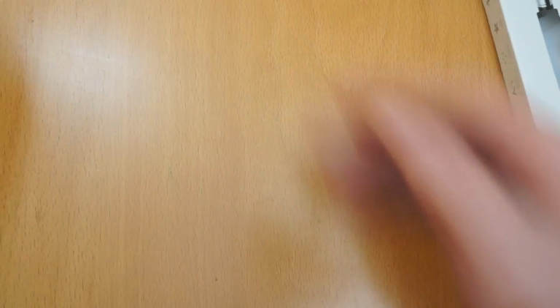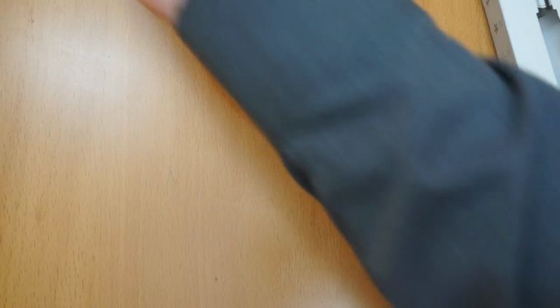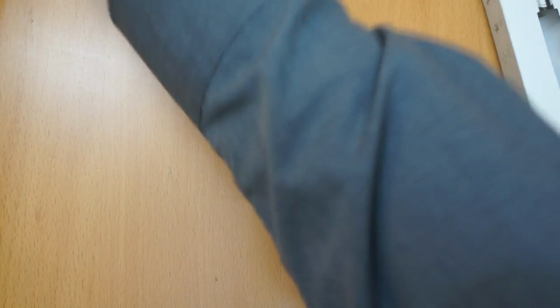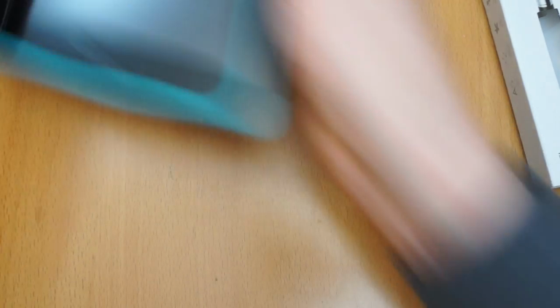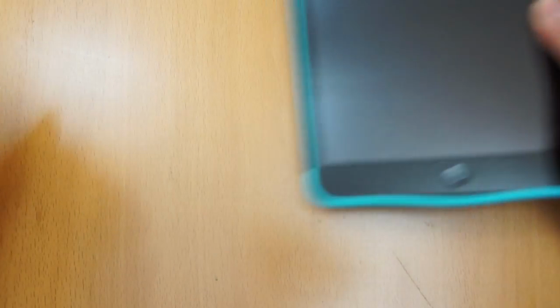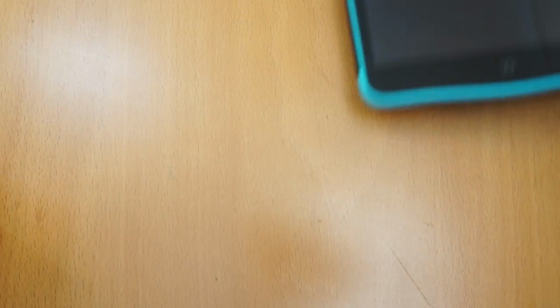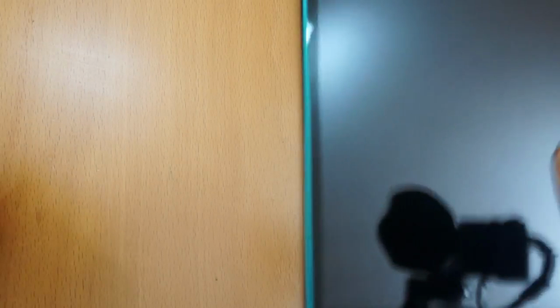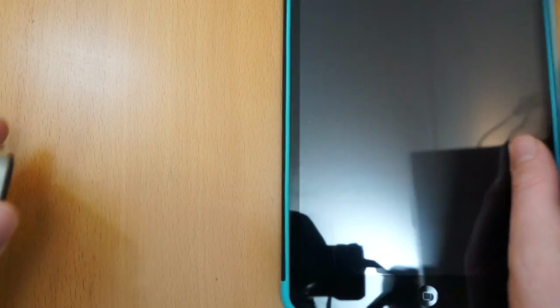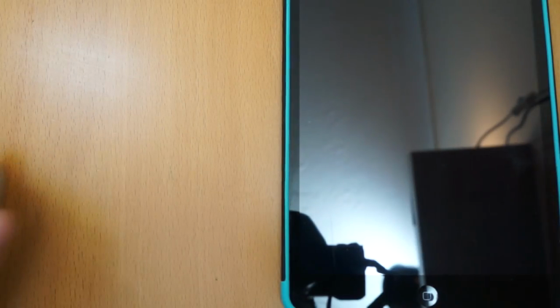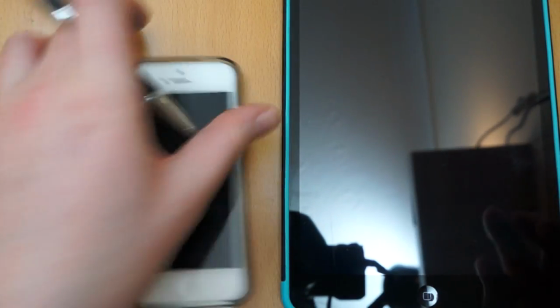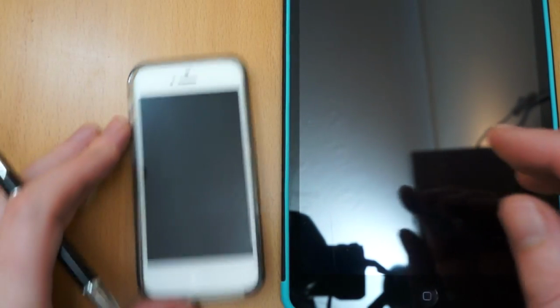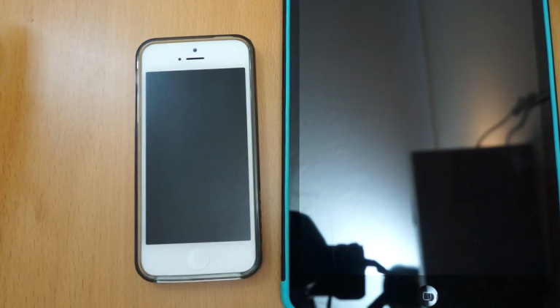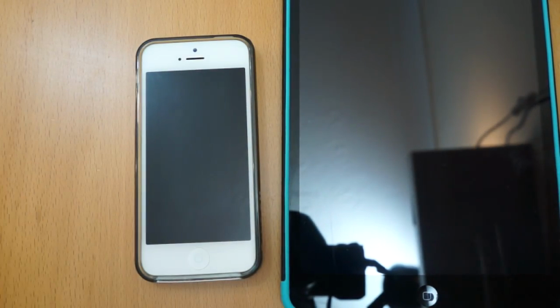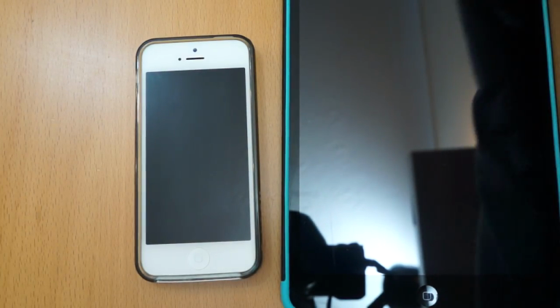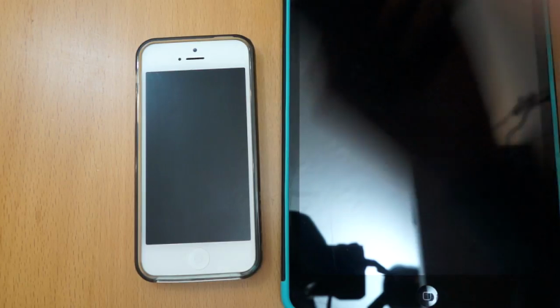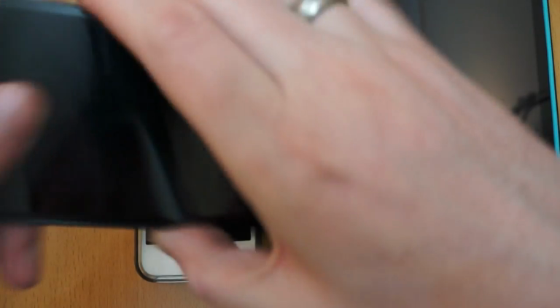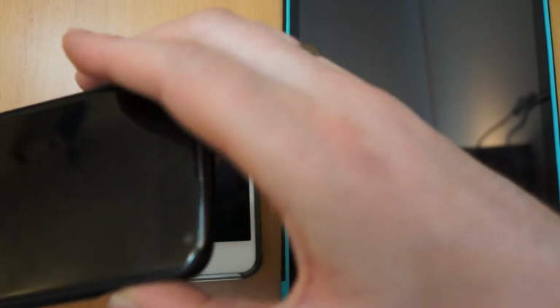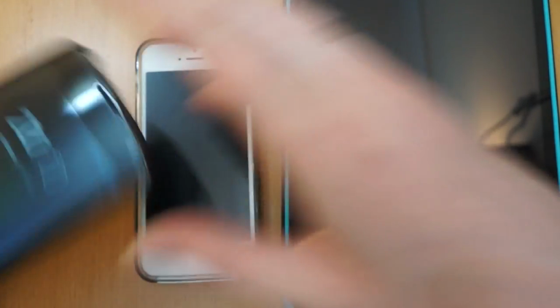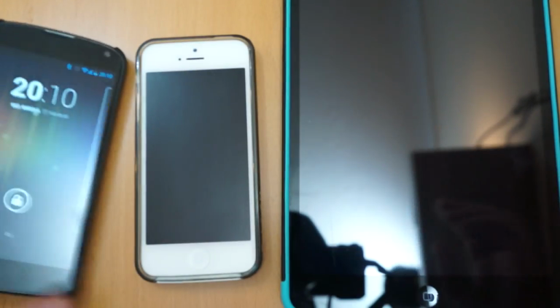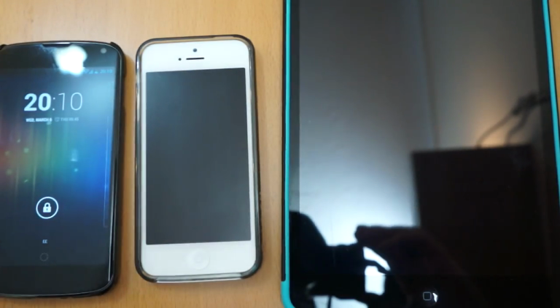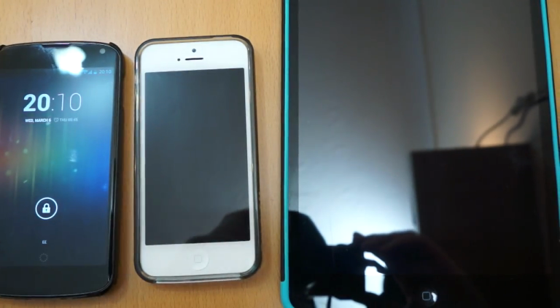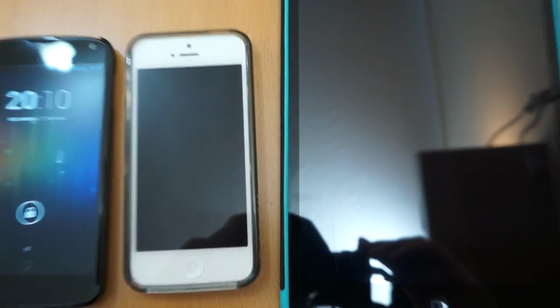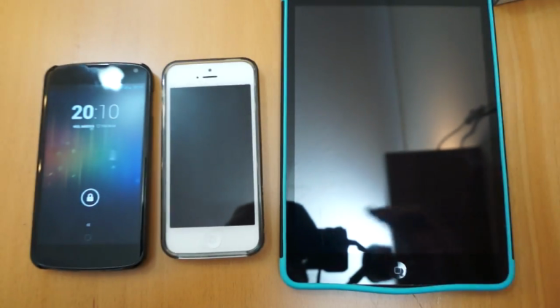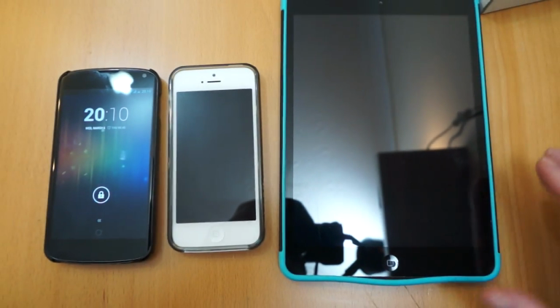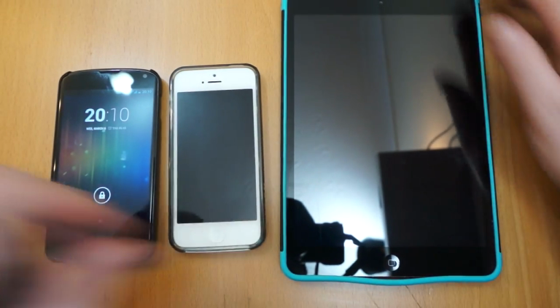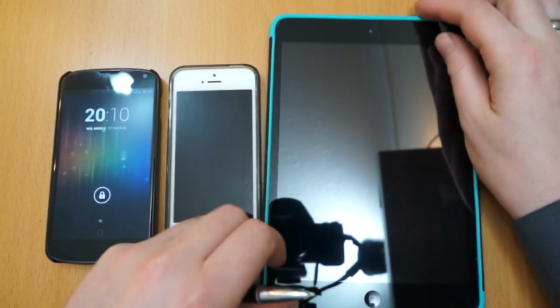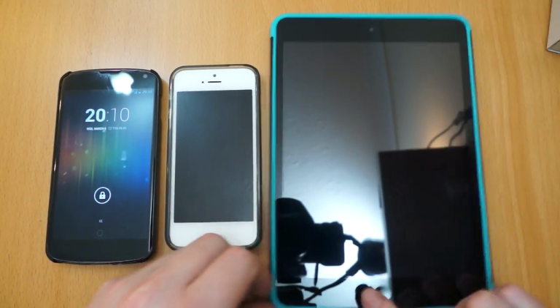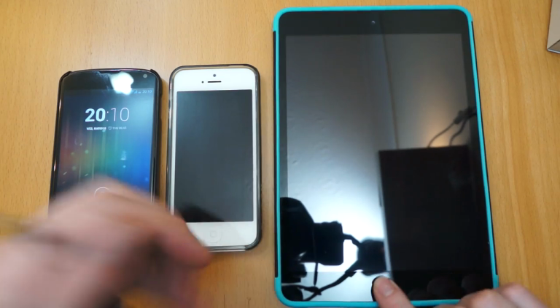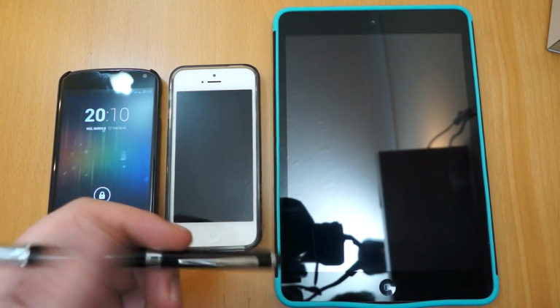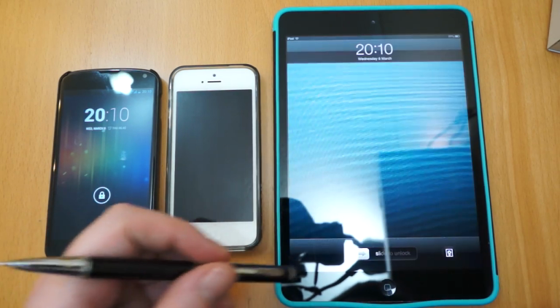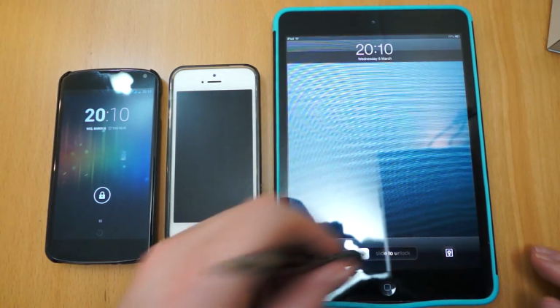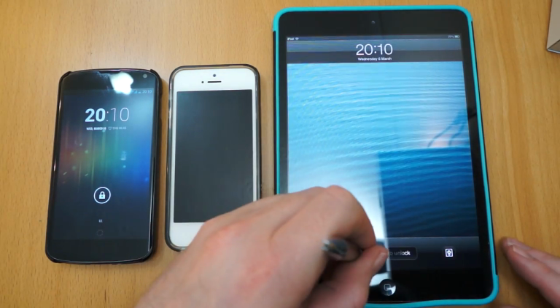Next we'll get onto the stylus part, which I presume most of you will be interested in. Let's just get a few devices here — I'll just zoom out a little bit. So I've got an iPad mini to show you on a tablet.